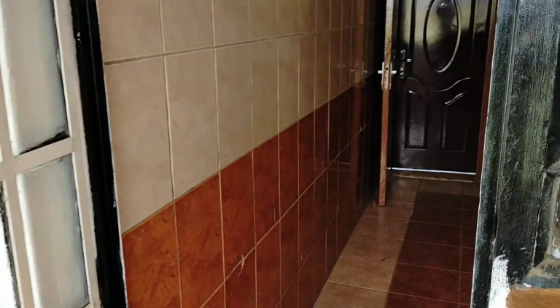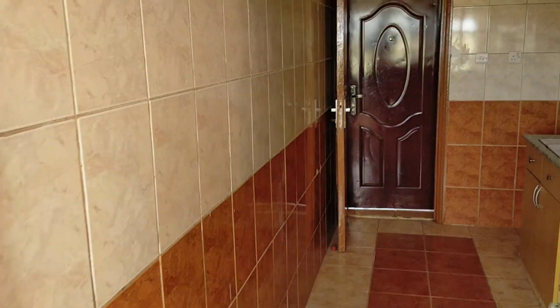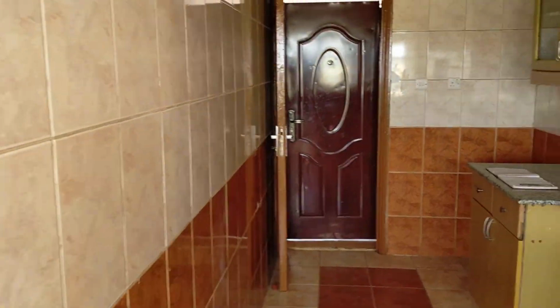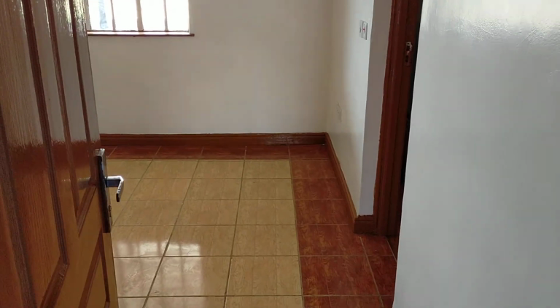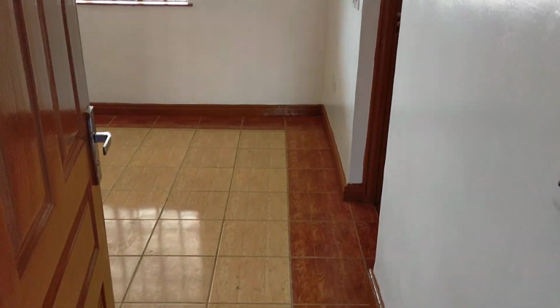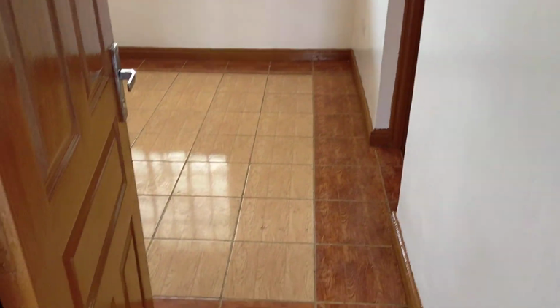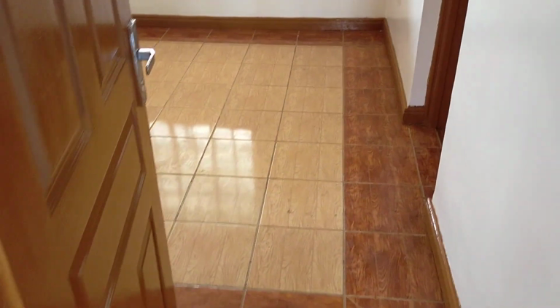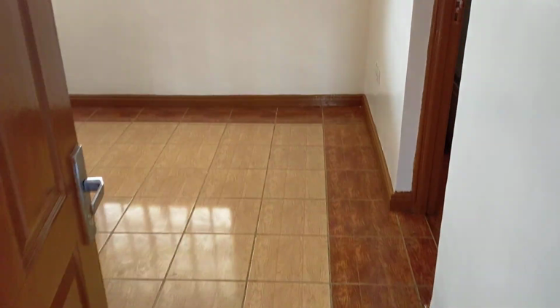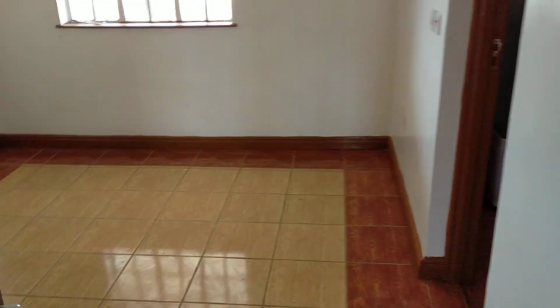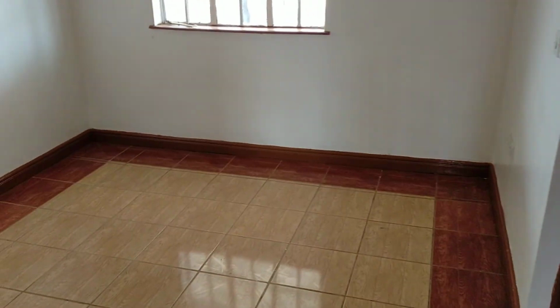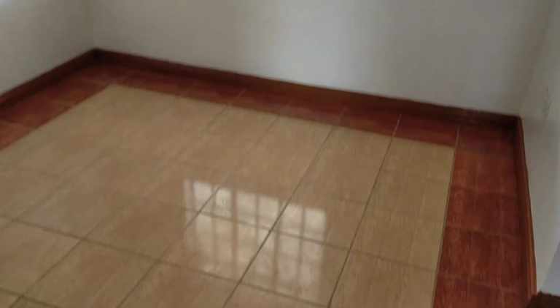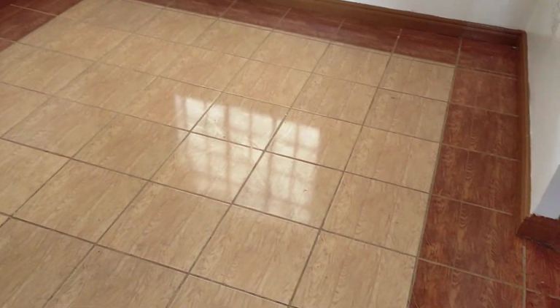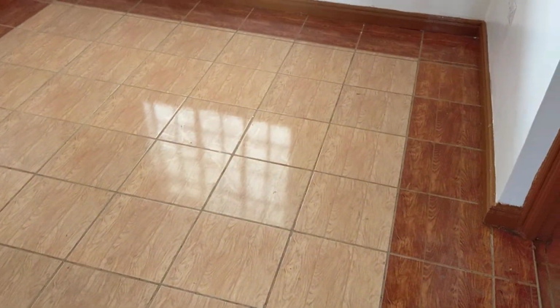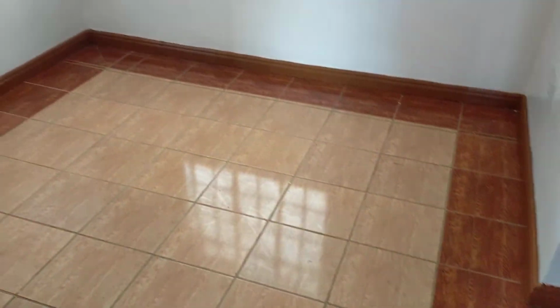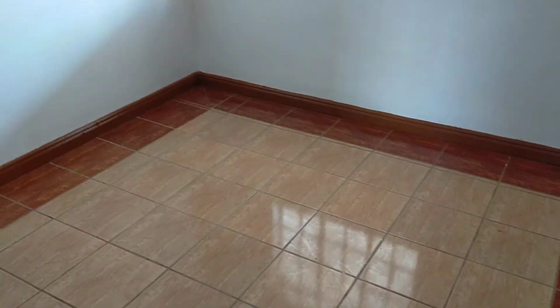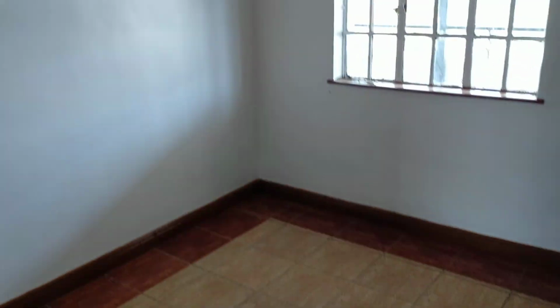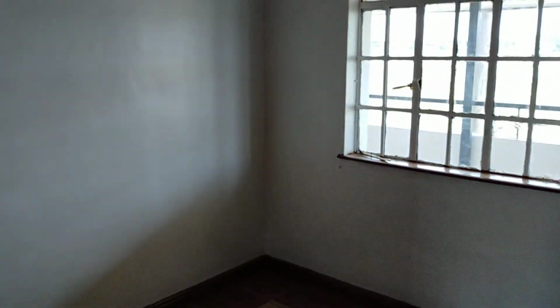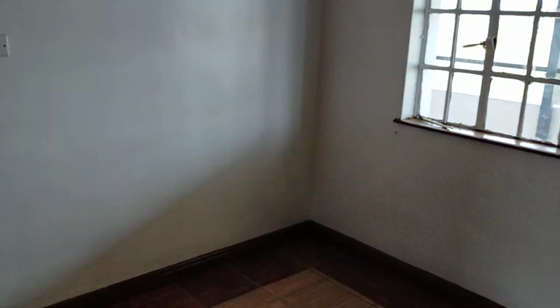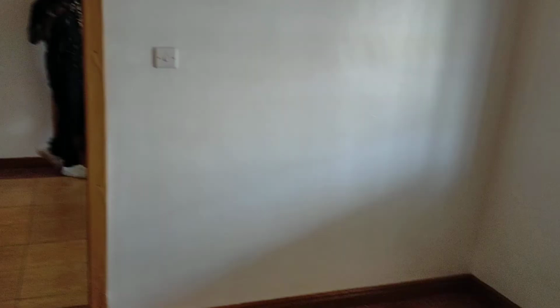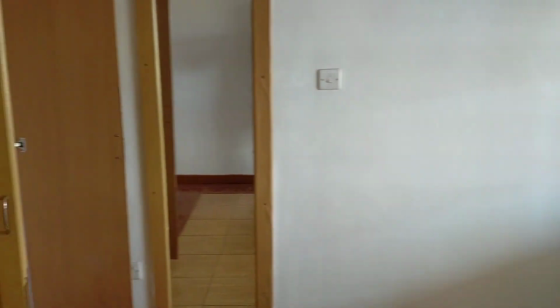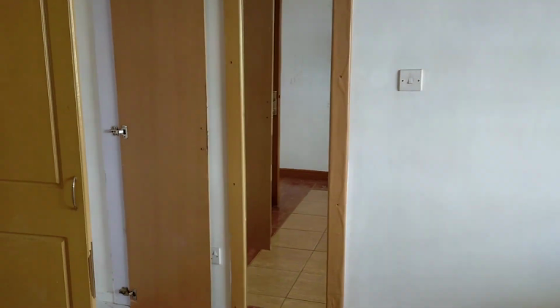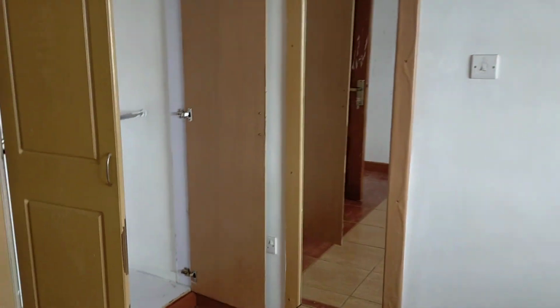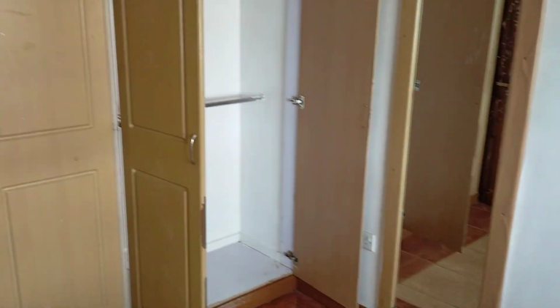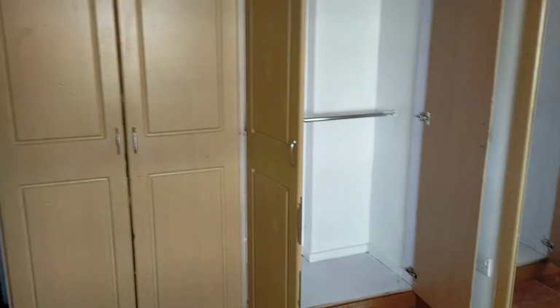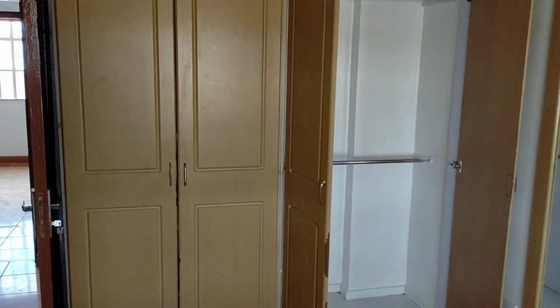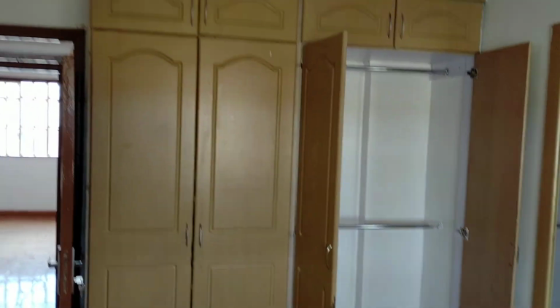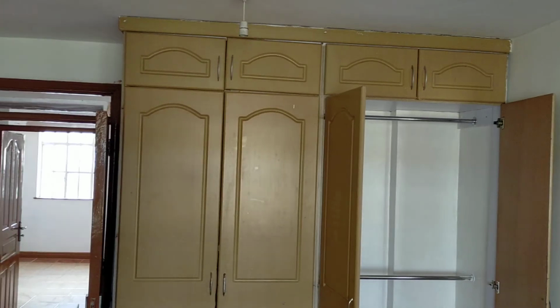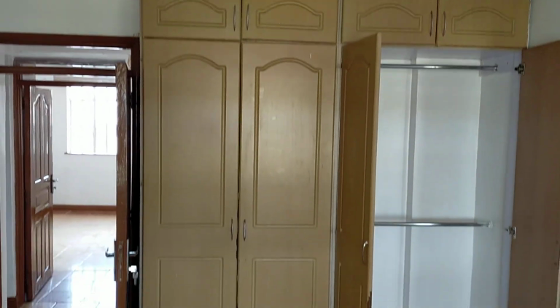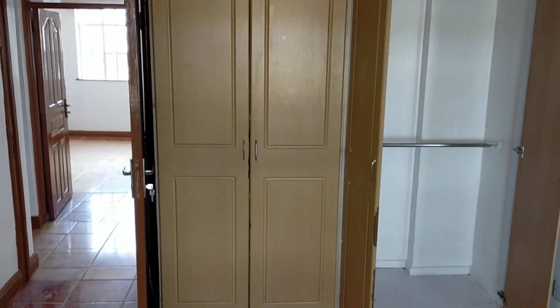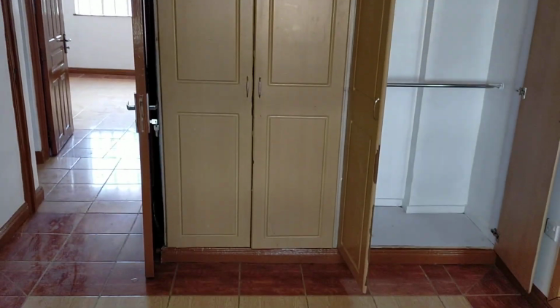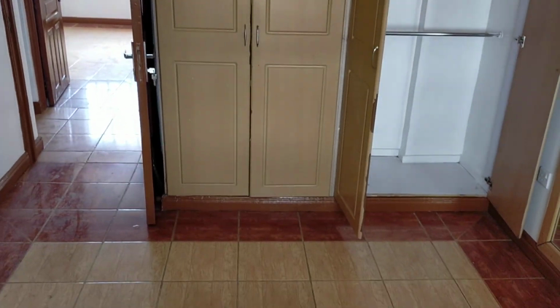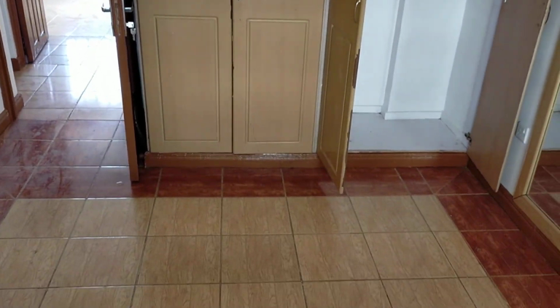Let me show you the master bedroom. Now this is the master bedroom. You can see a very big six by six by two feet bed fits comfortably. There are the wardrobes — double door.